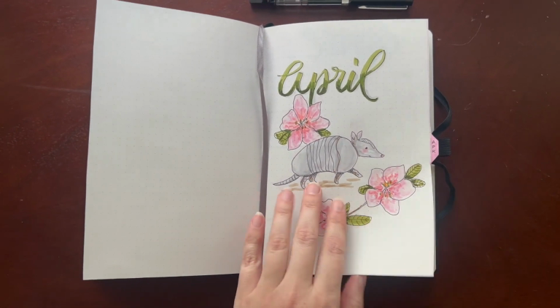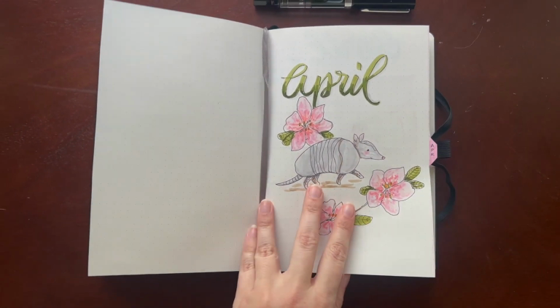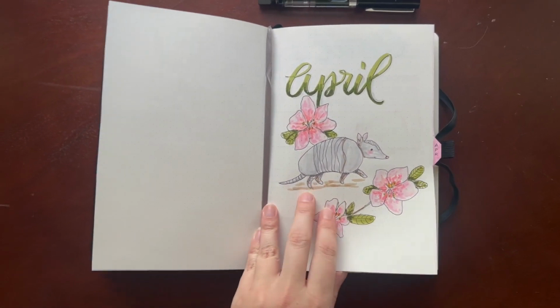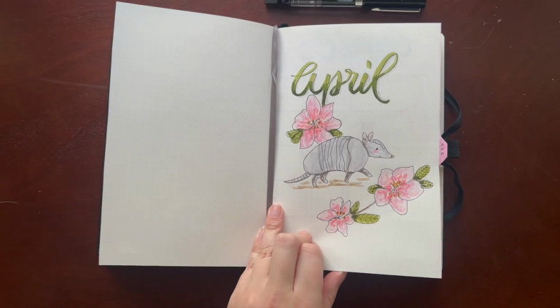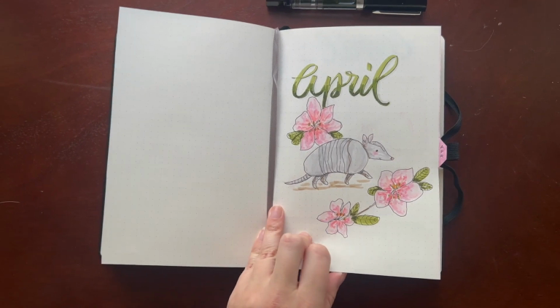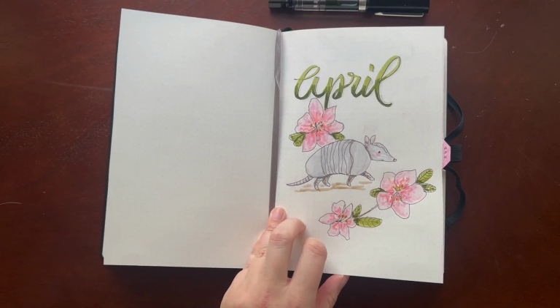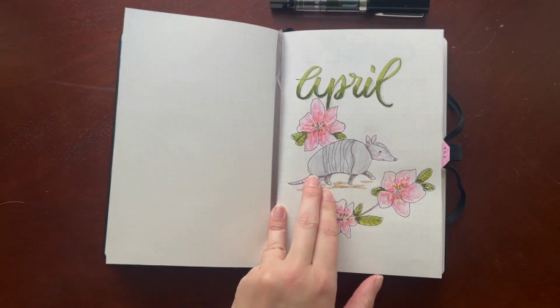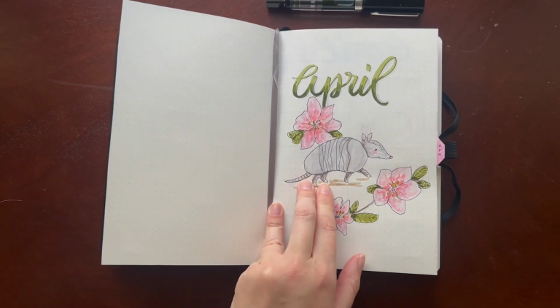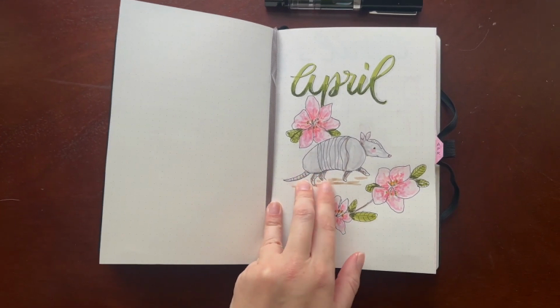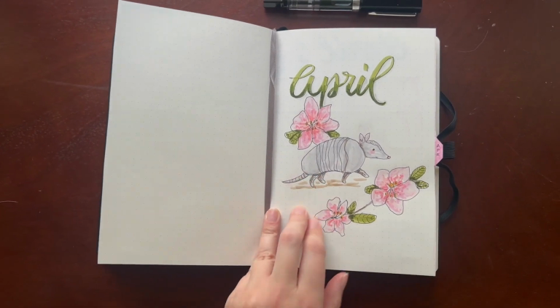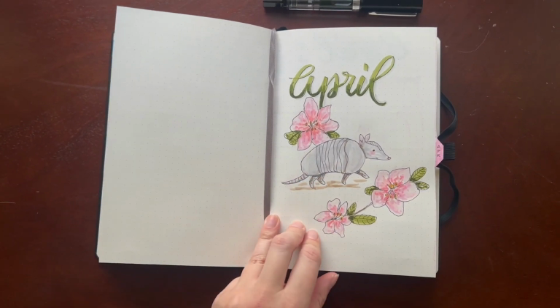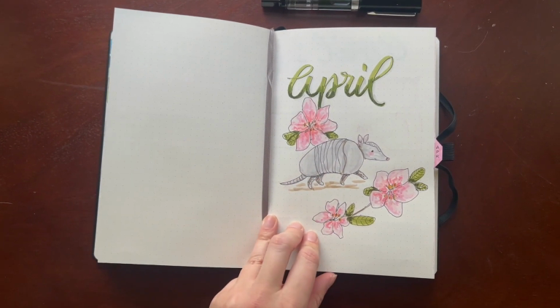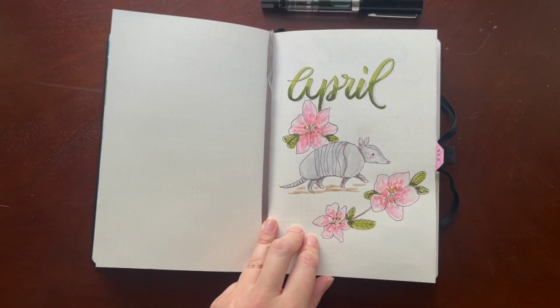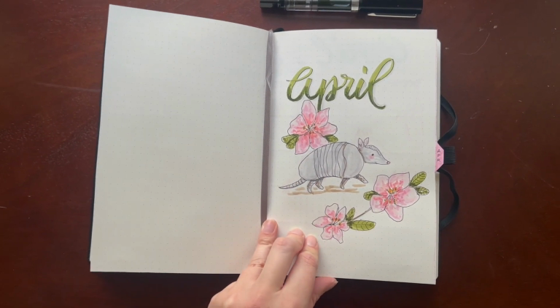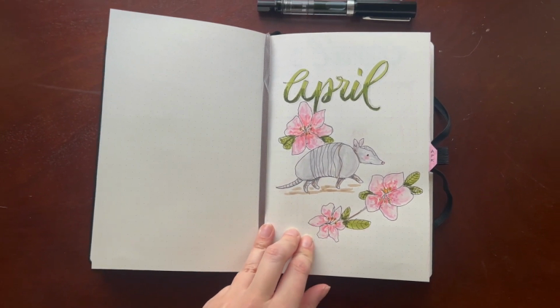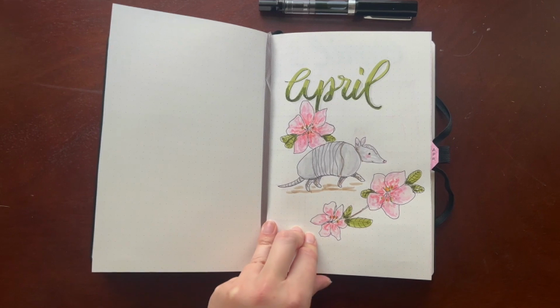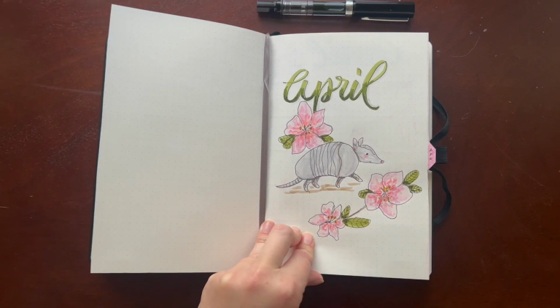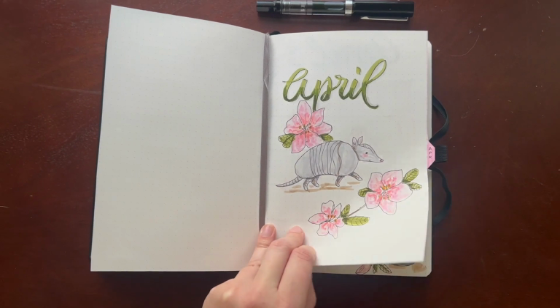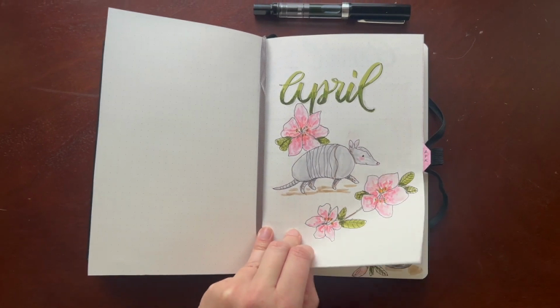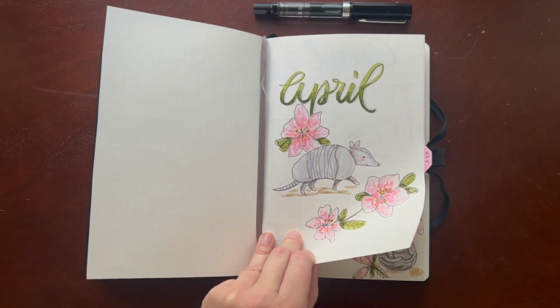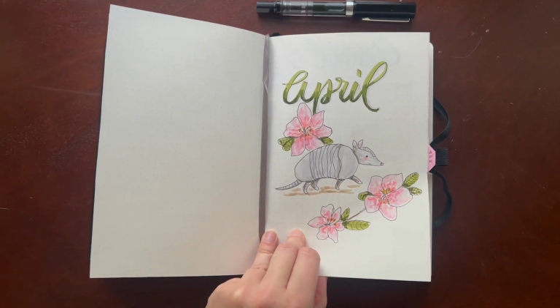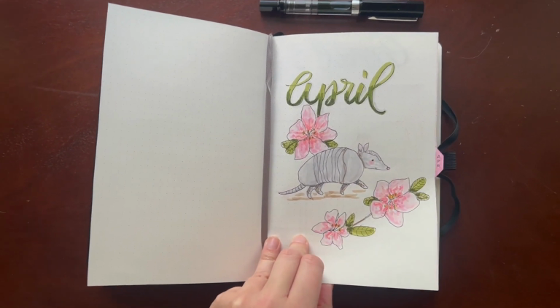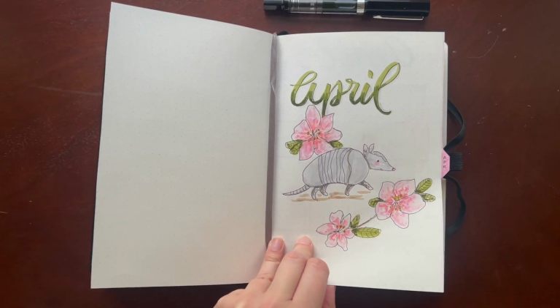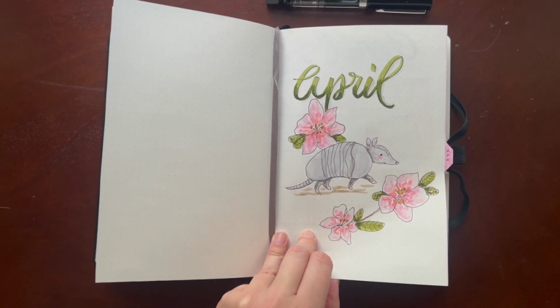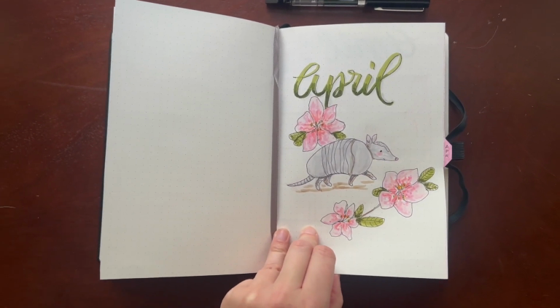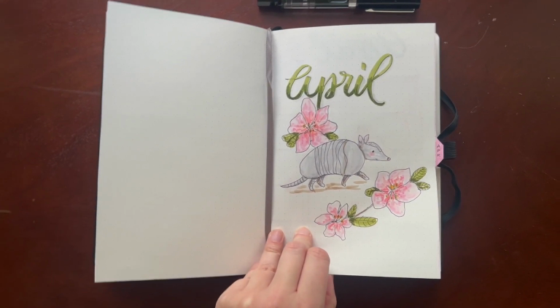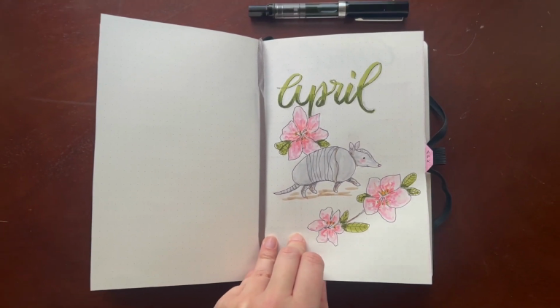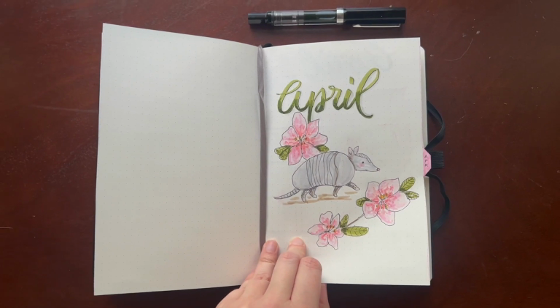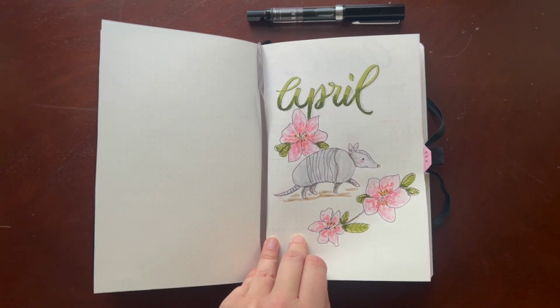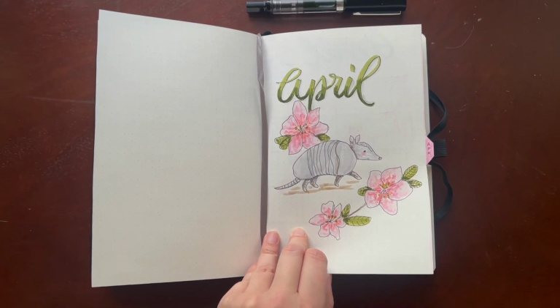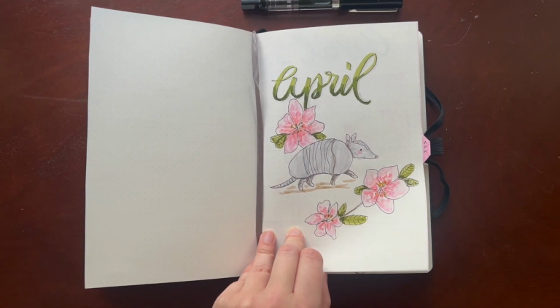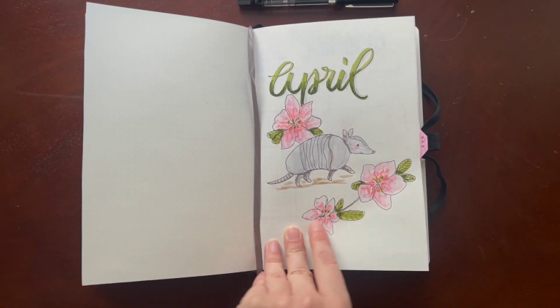As you can see, for April my theme is armadillos and azaleas, and my tarot card for this month was the Two of Swords reversed, which is about letting go of worry — so we'll see that in a moment.